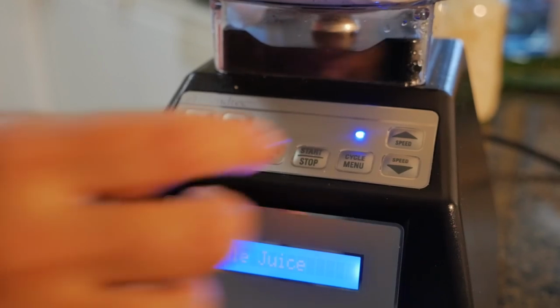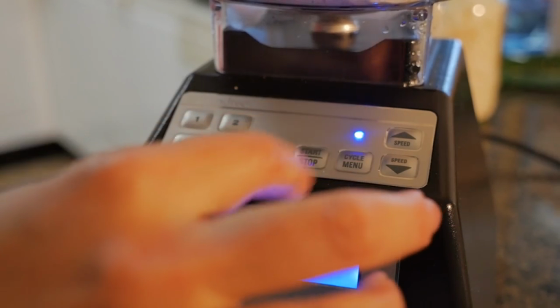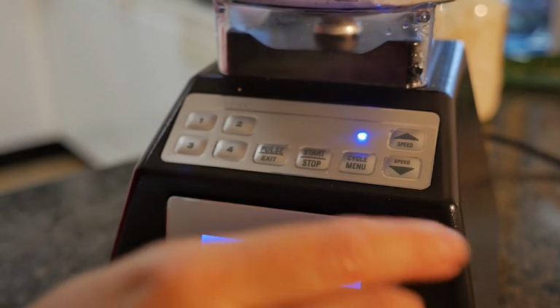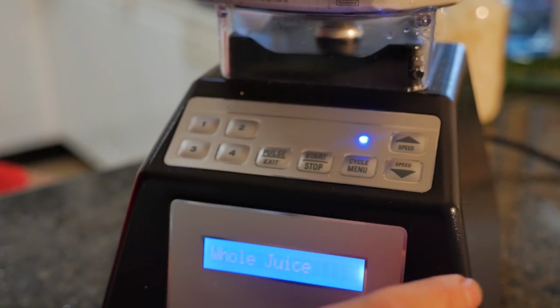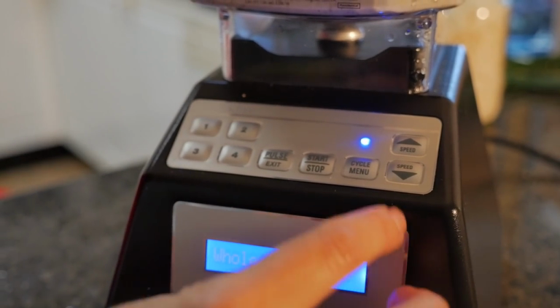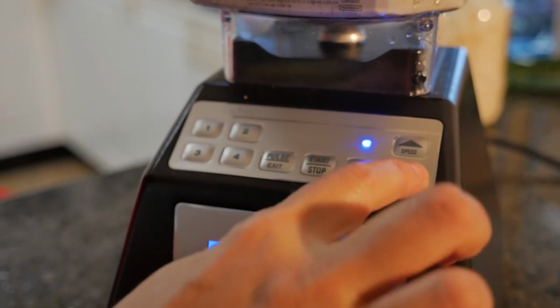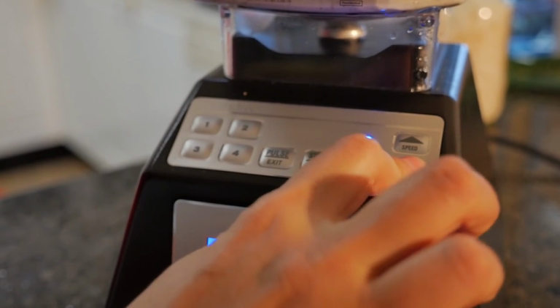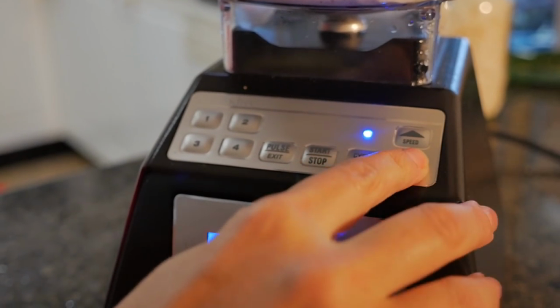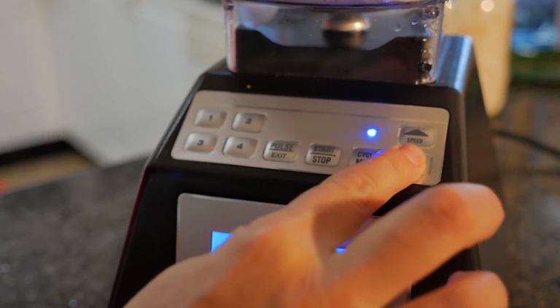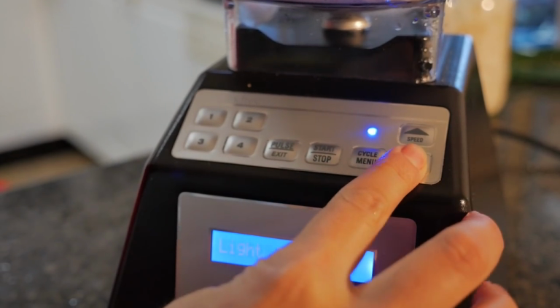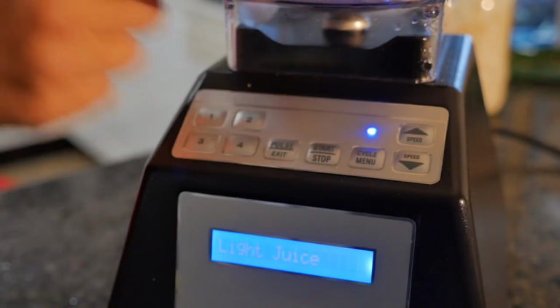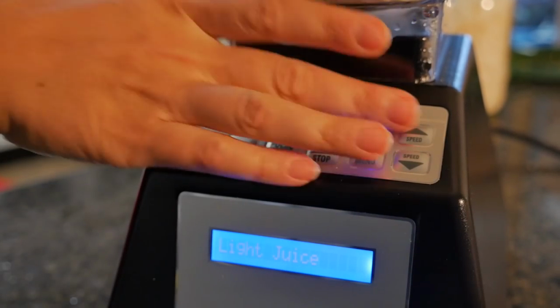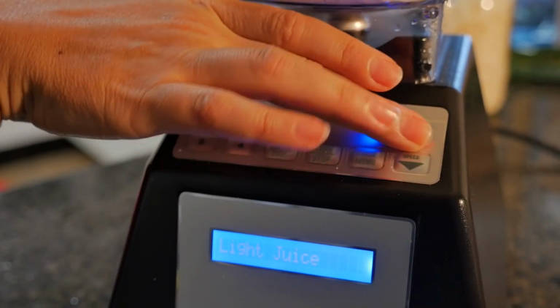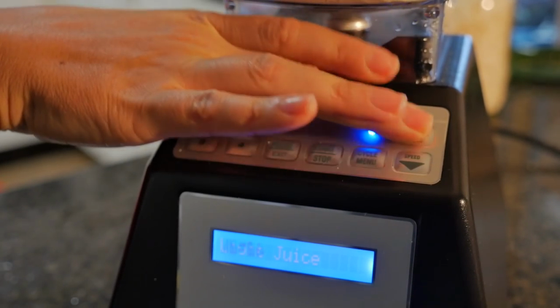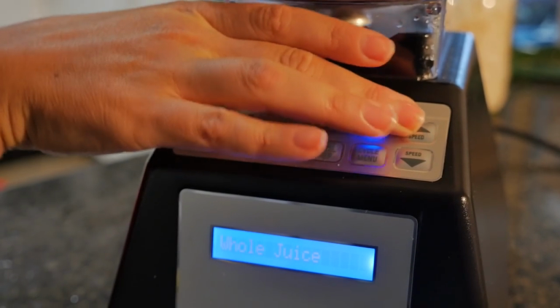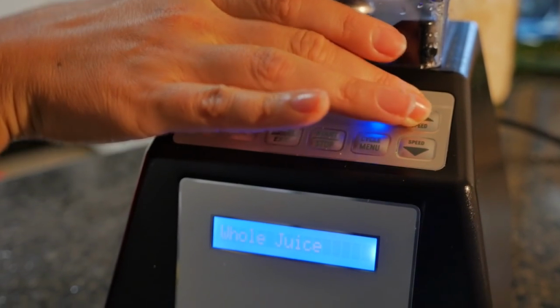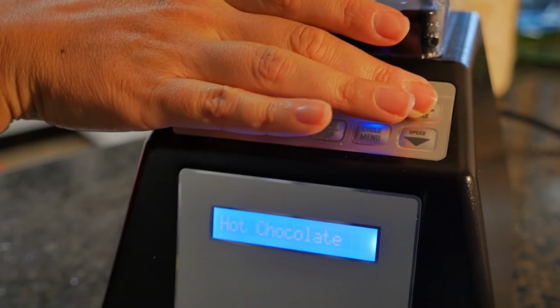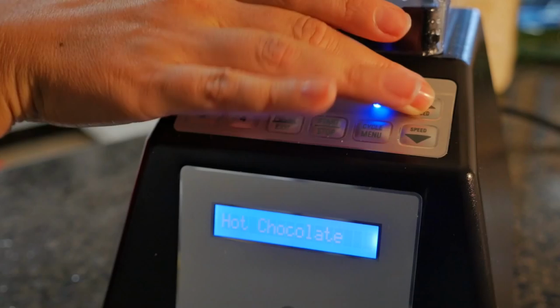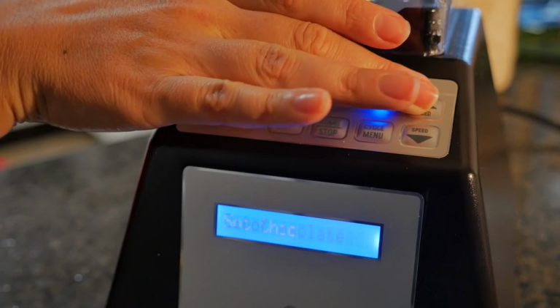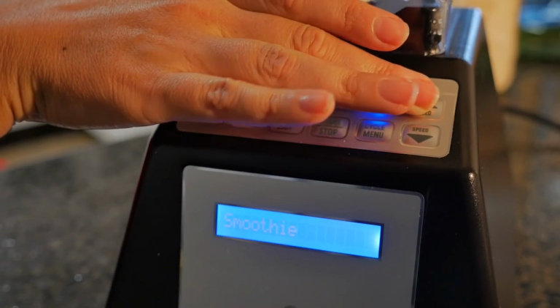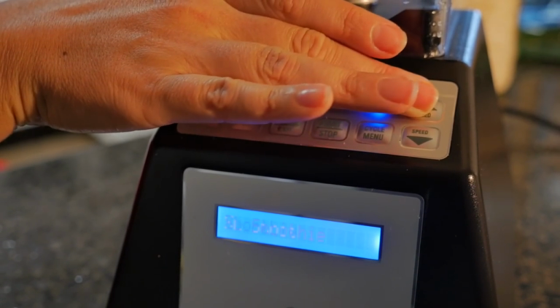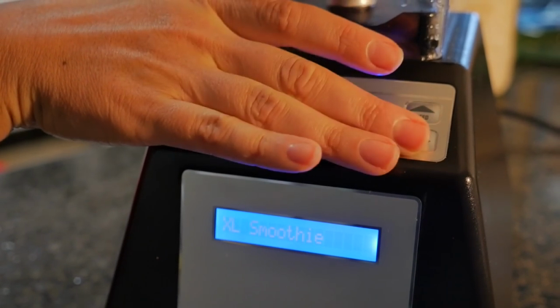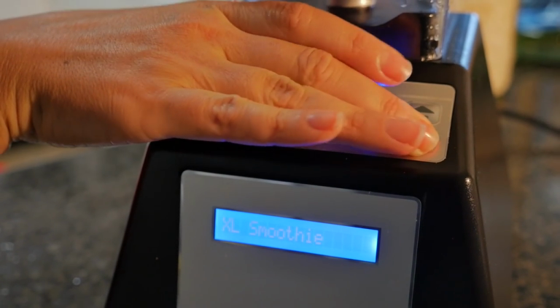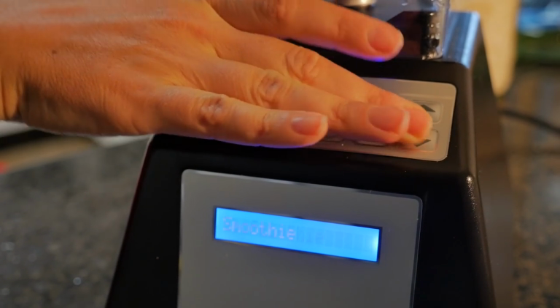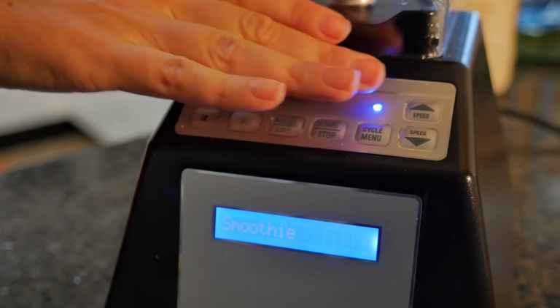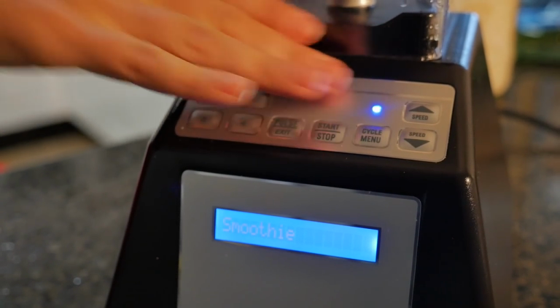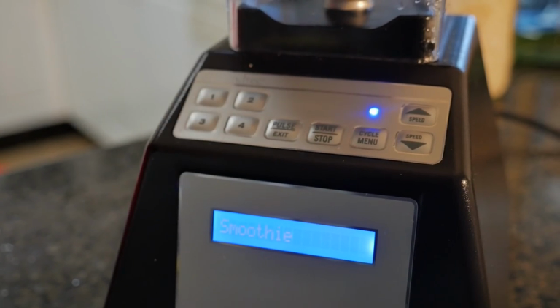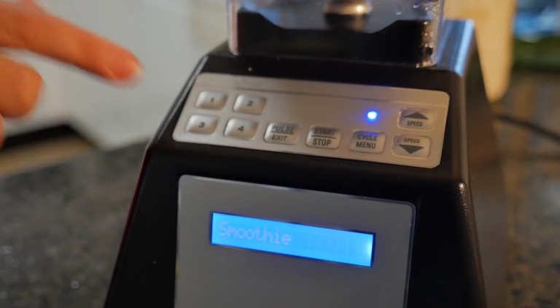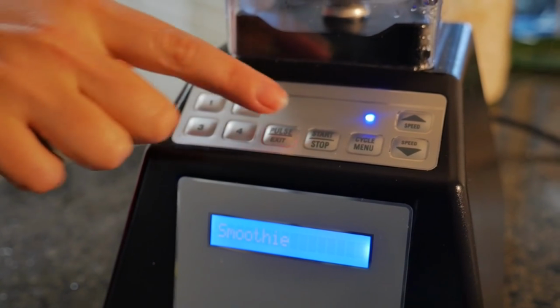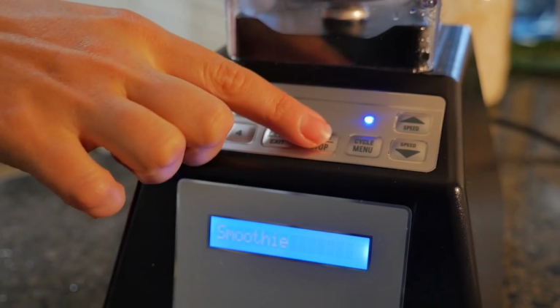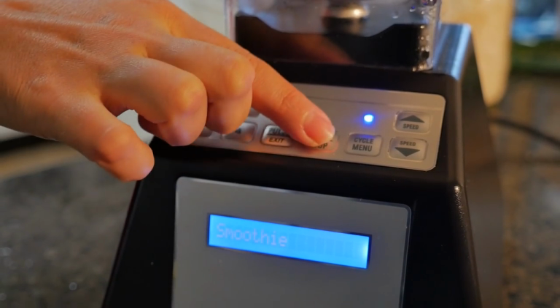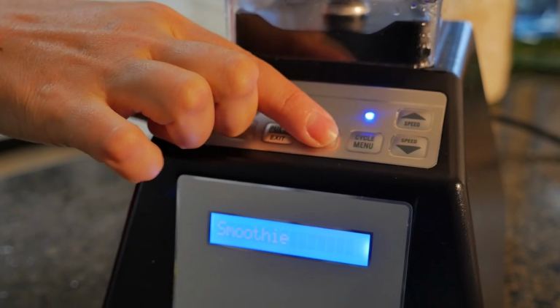Now we're going to choose a smoothie setting. Smoothie — and we're going to press start.